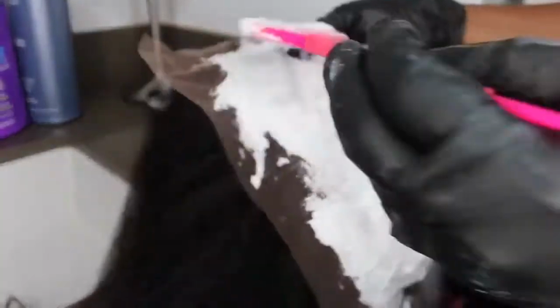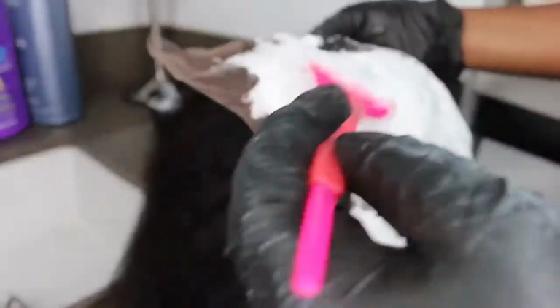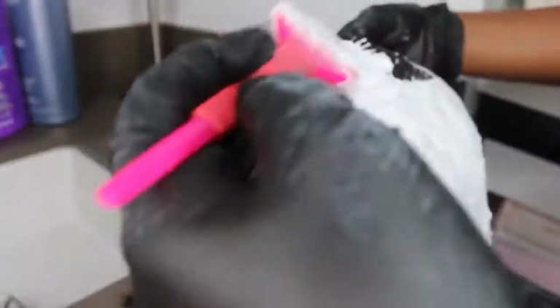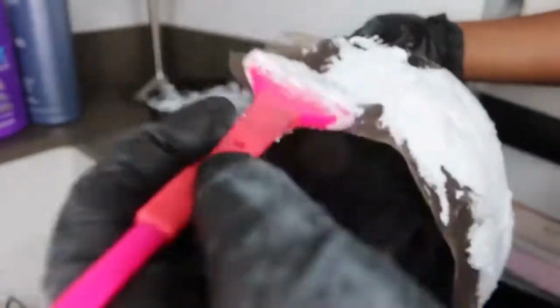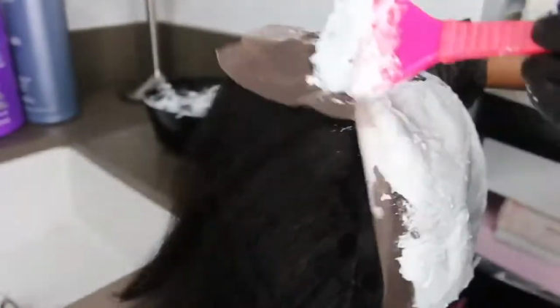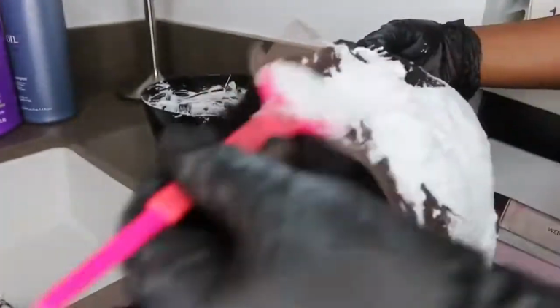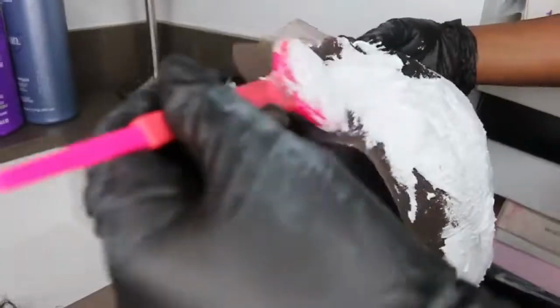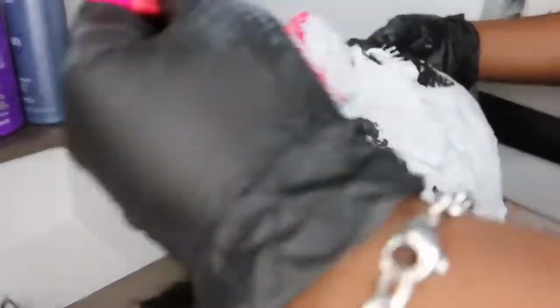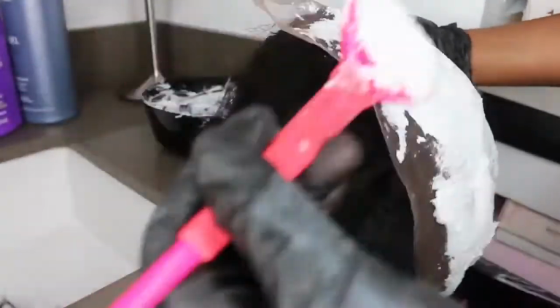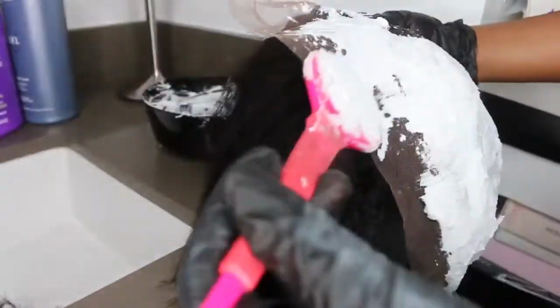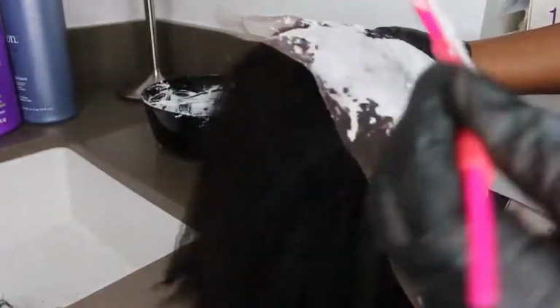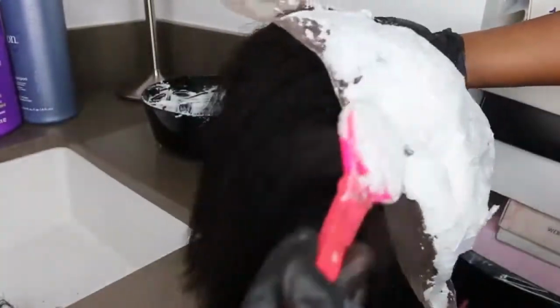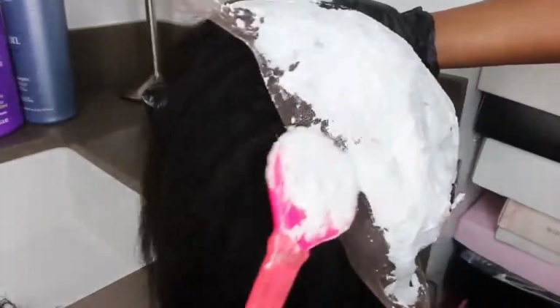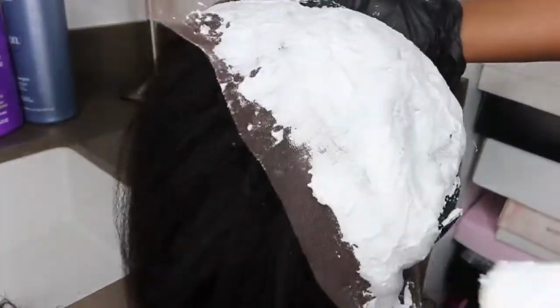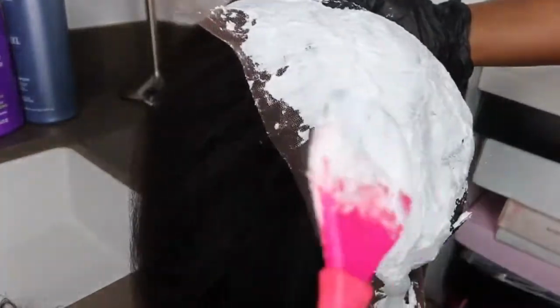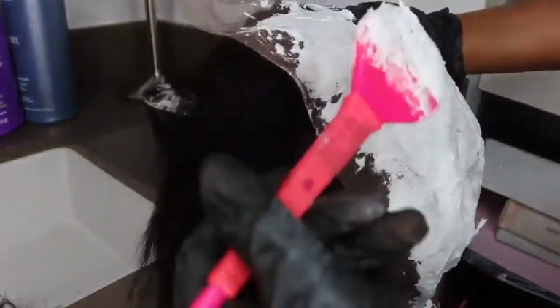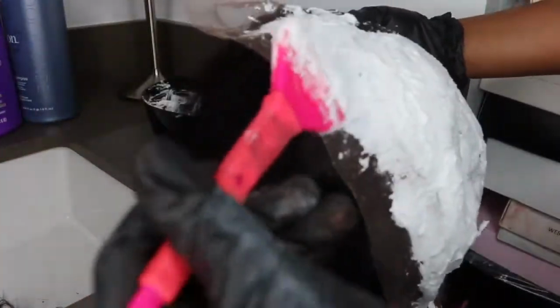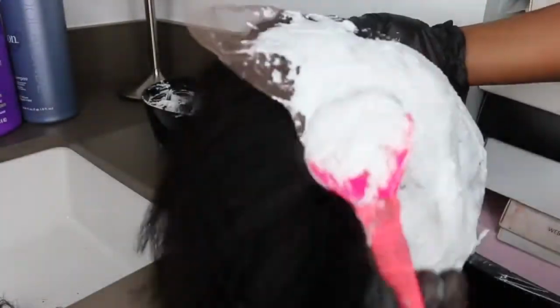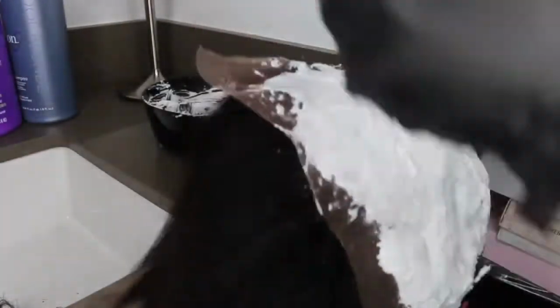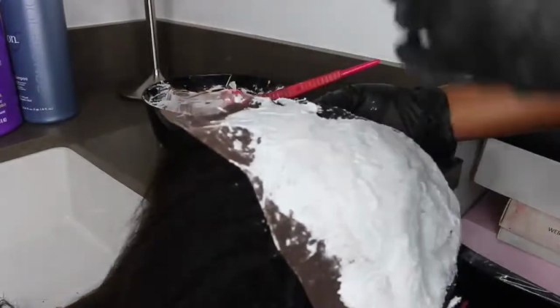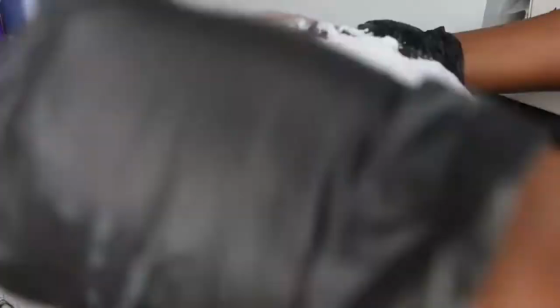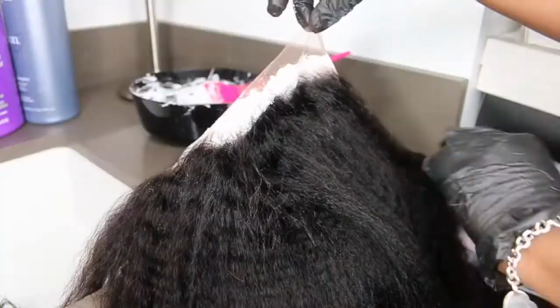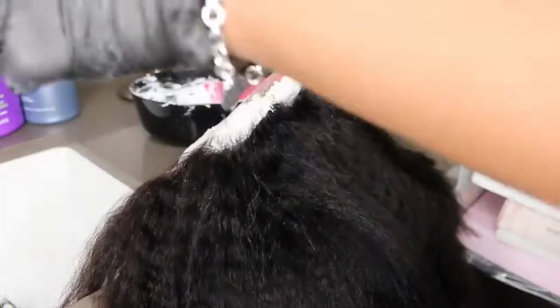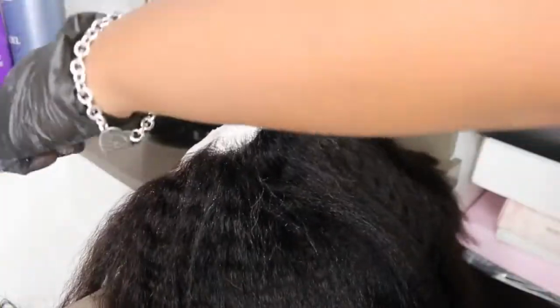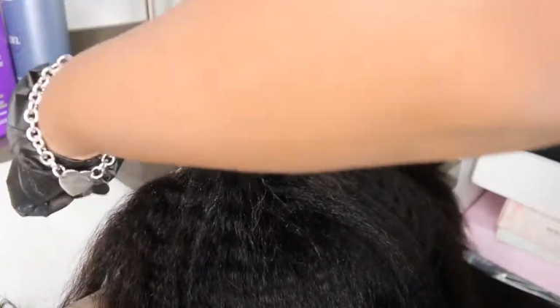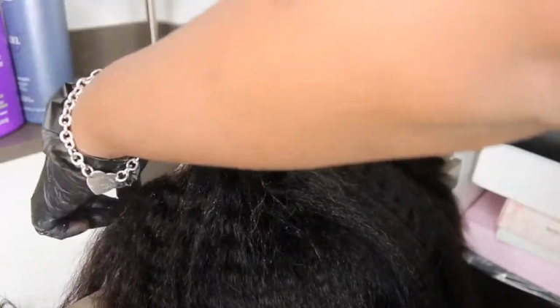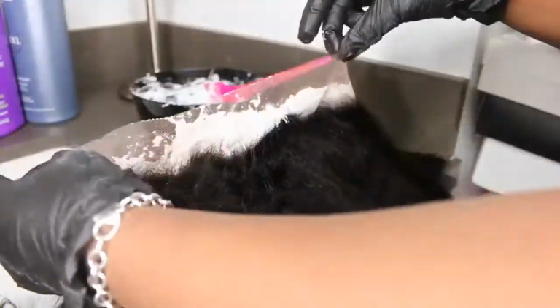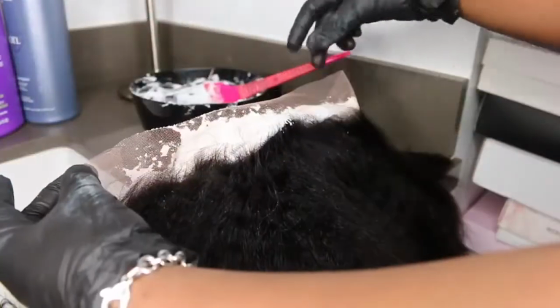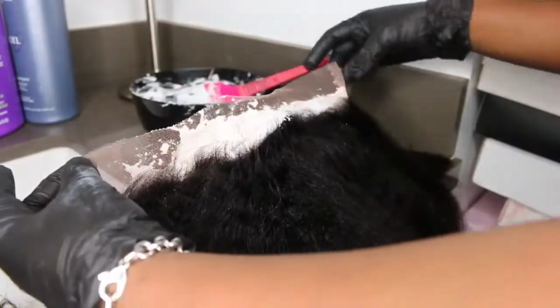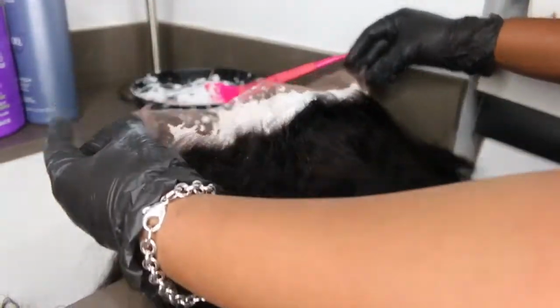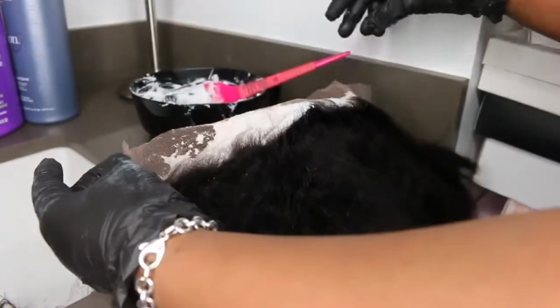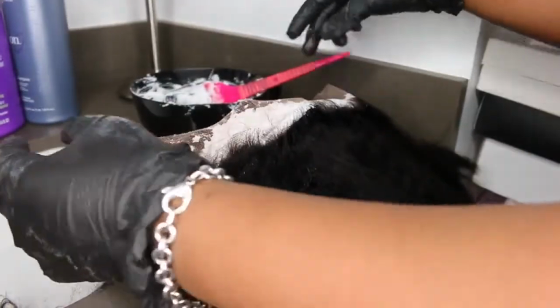It seems like literally on the side where I am right now, that's probably about 2 inches. And in the very center you have your 6. So this is going to work amazing for those of you who are not interested in doing a deep side part.